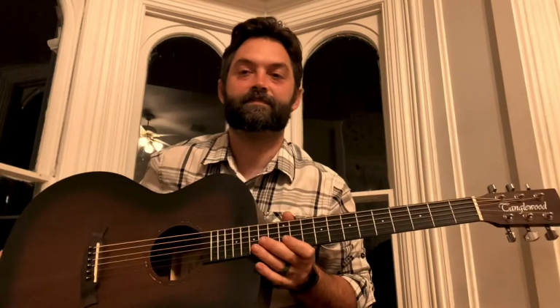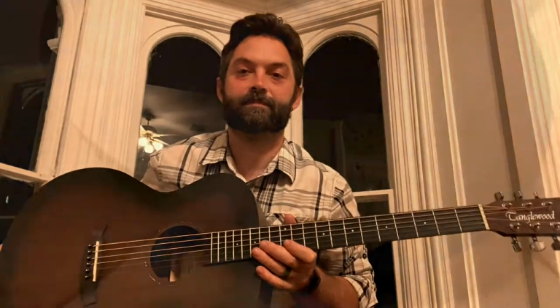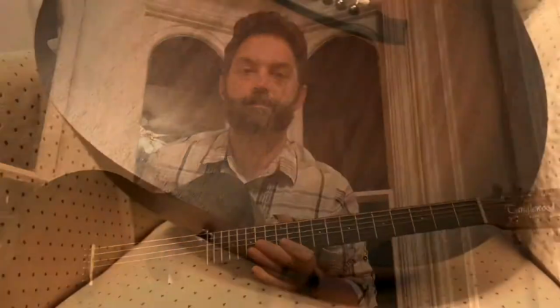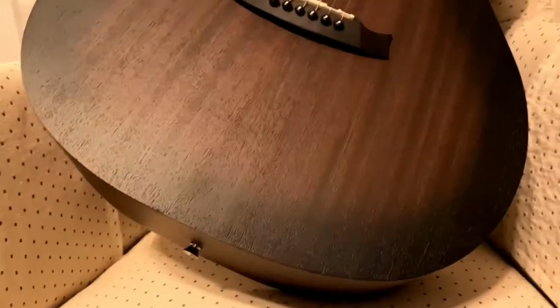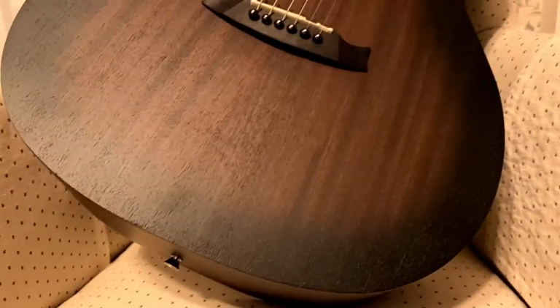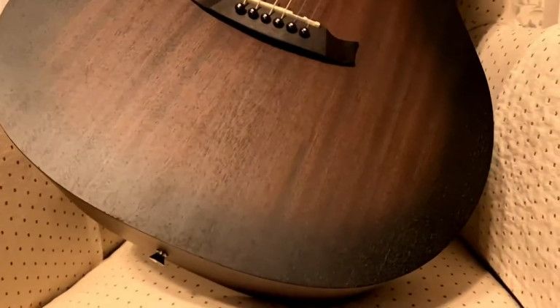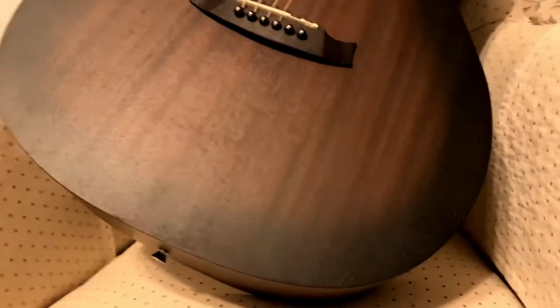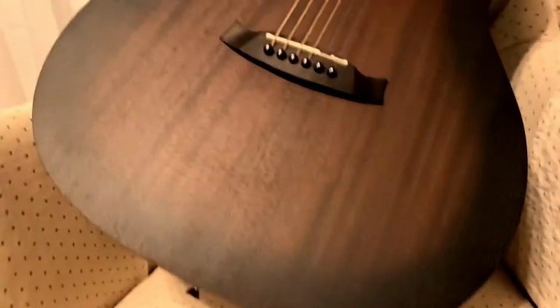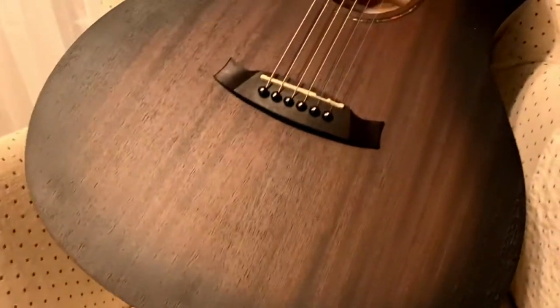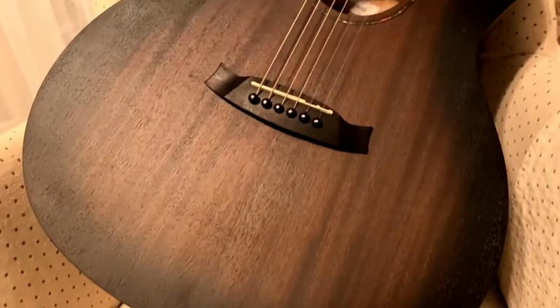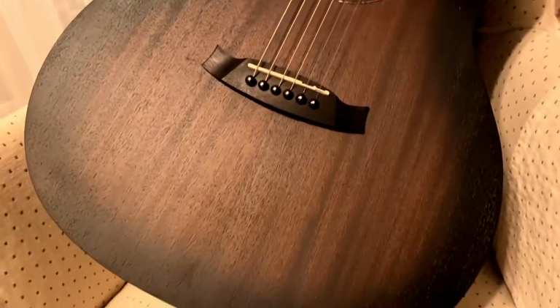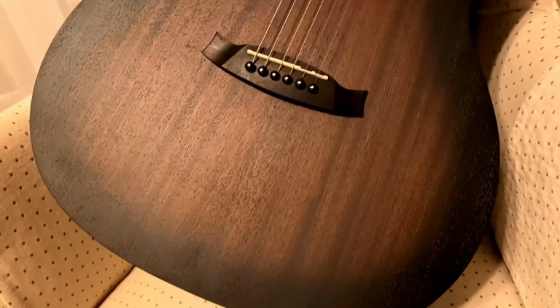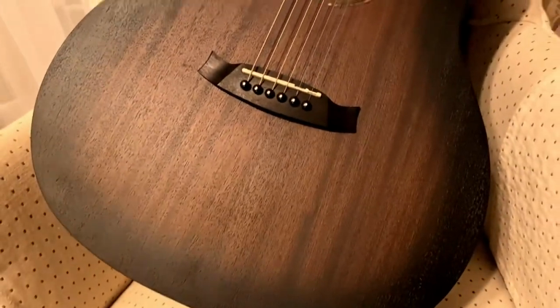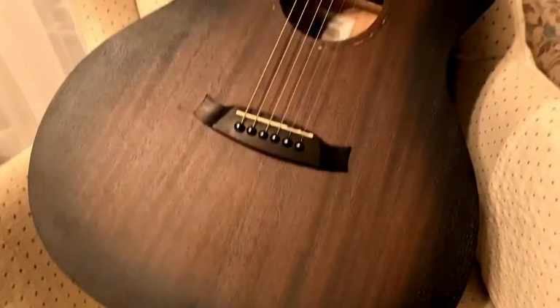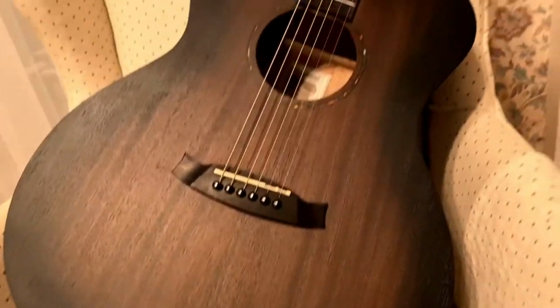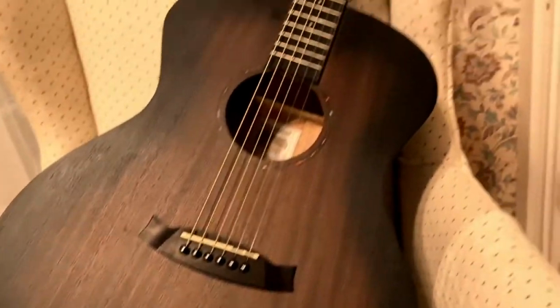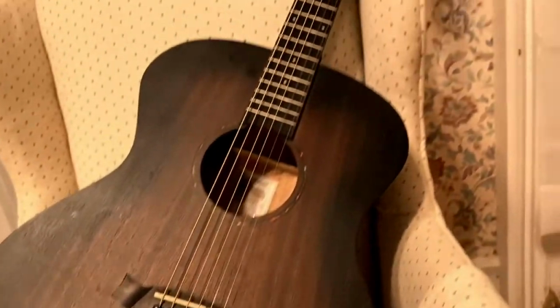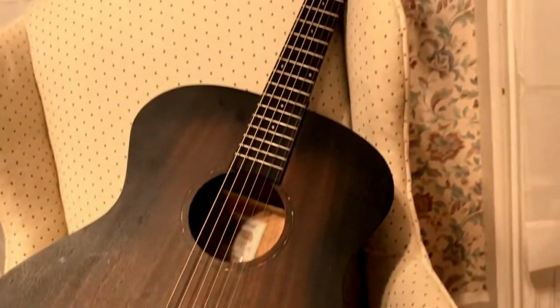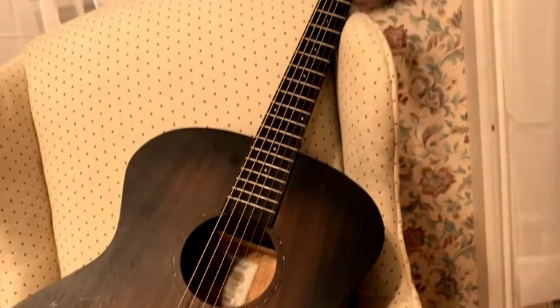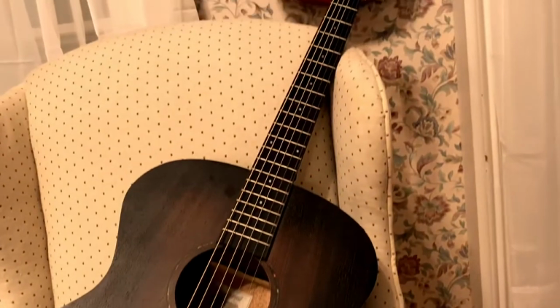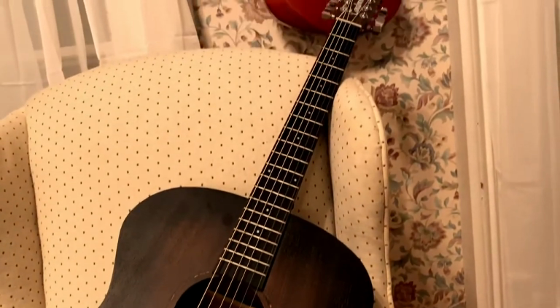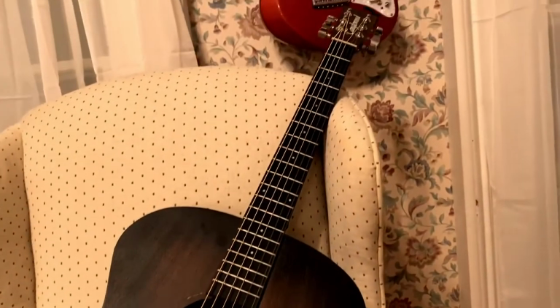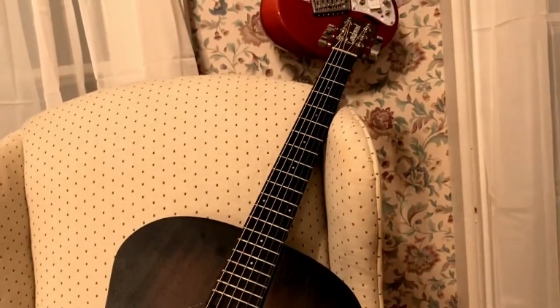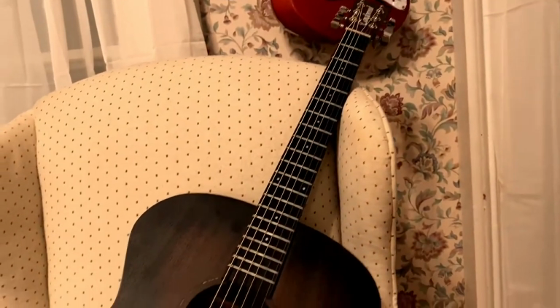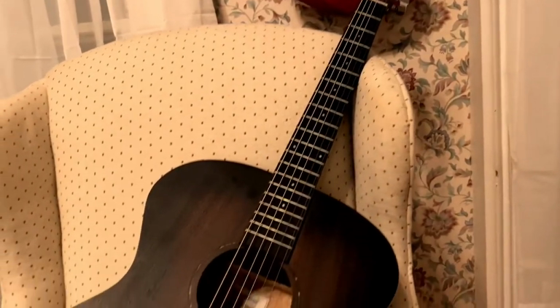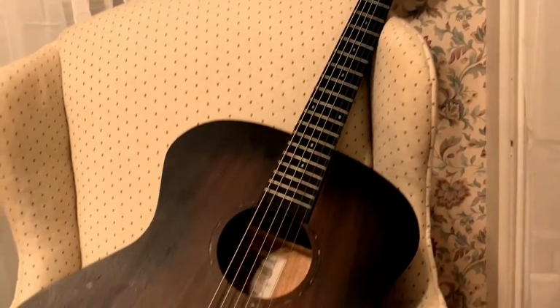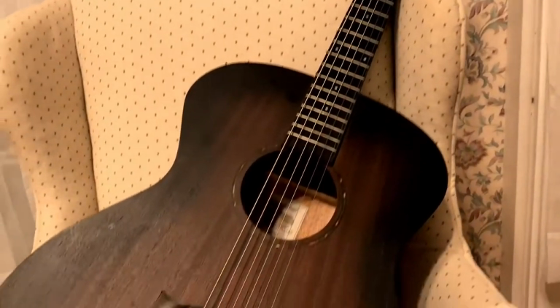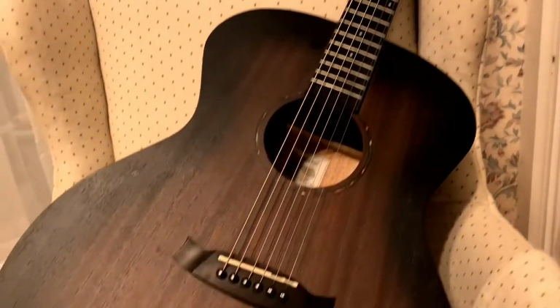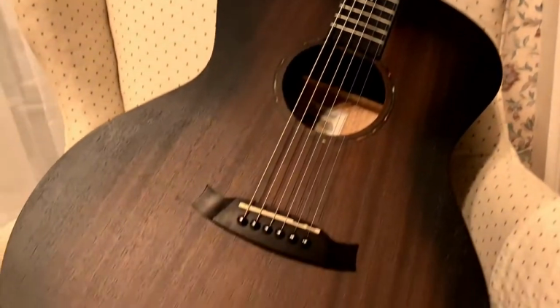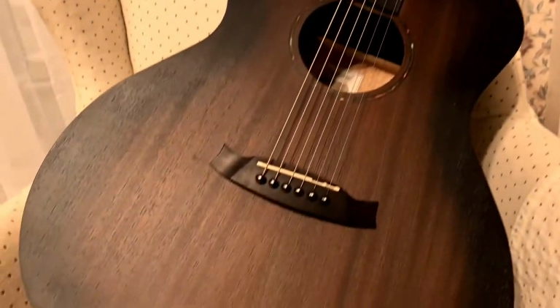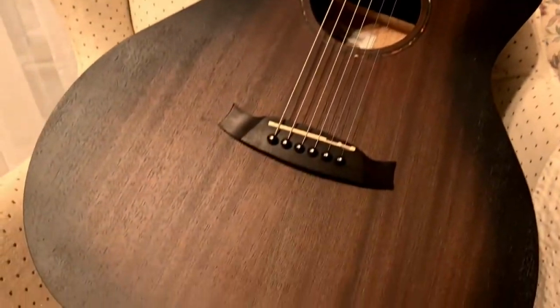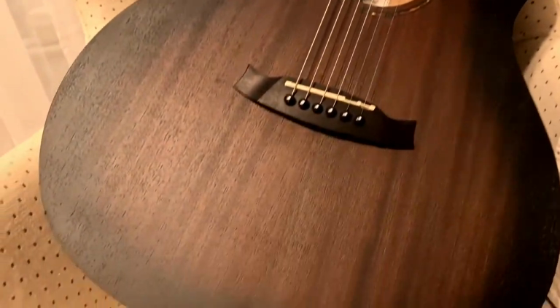I was in dire need of a guitar for a show, so I picked up this because it was within the budget and I could travel with it and not have any worries. This was under 200 bucks.